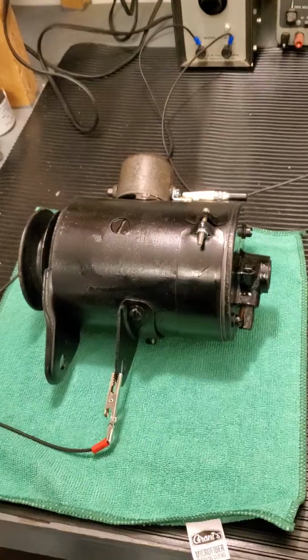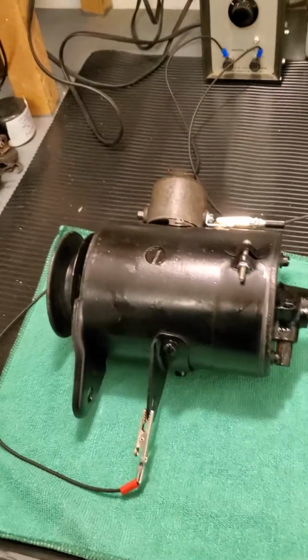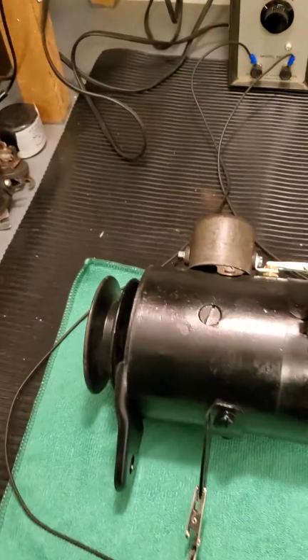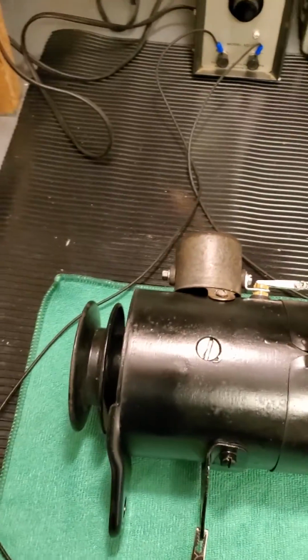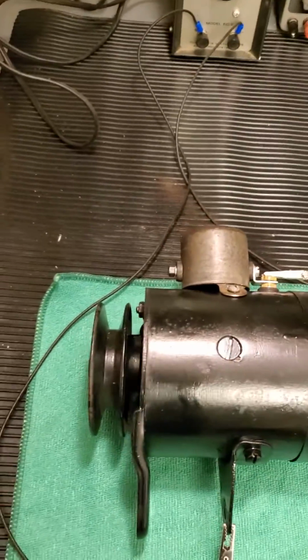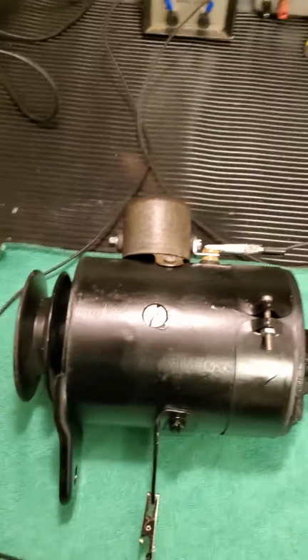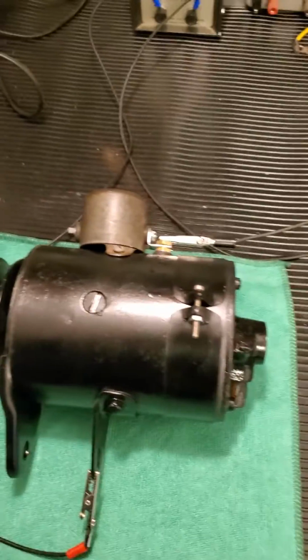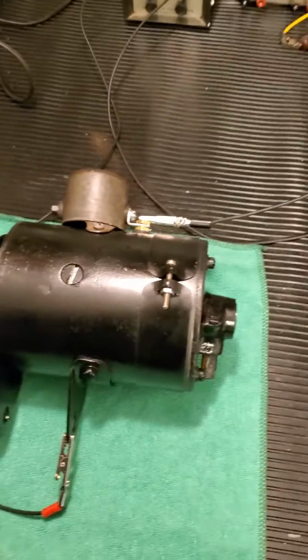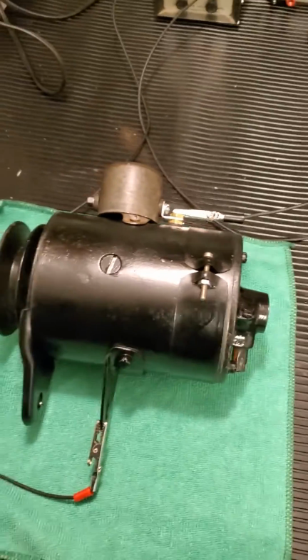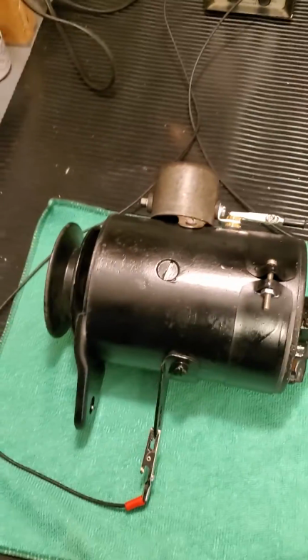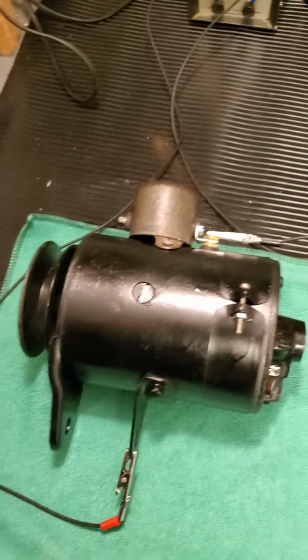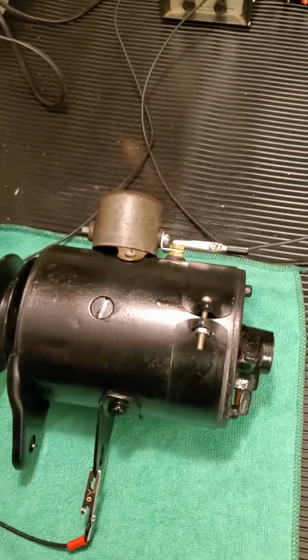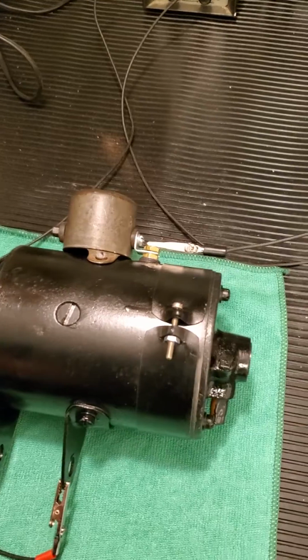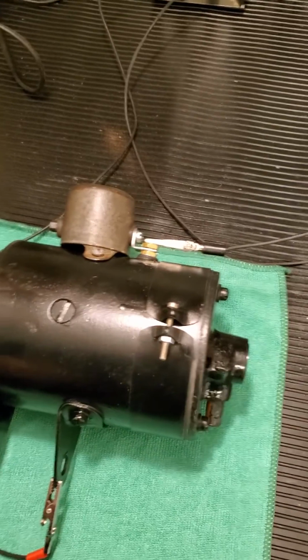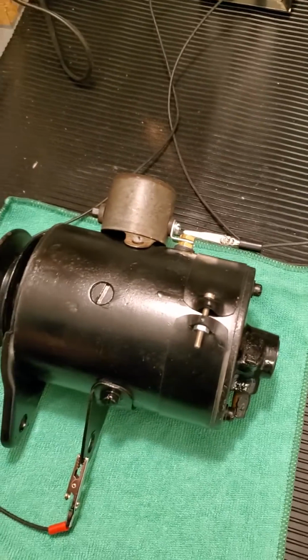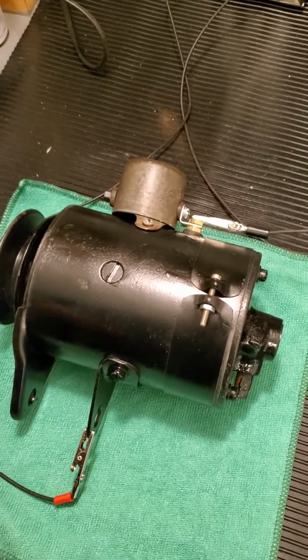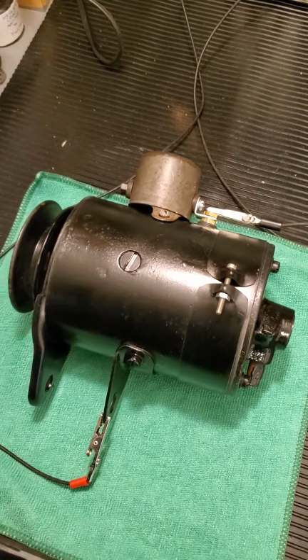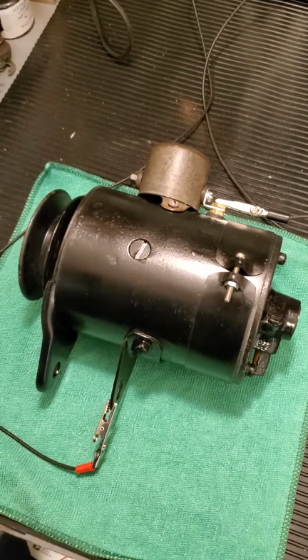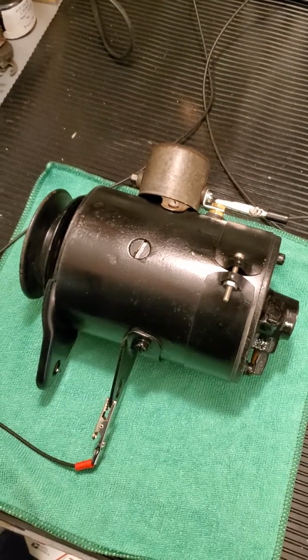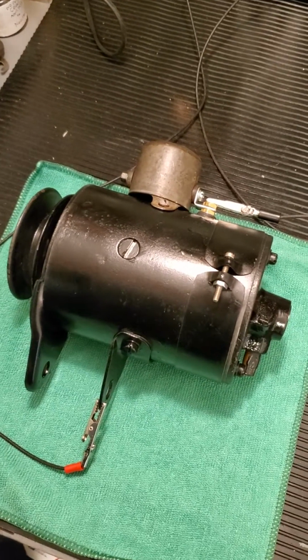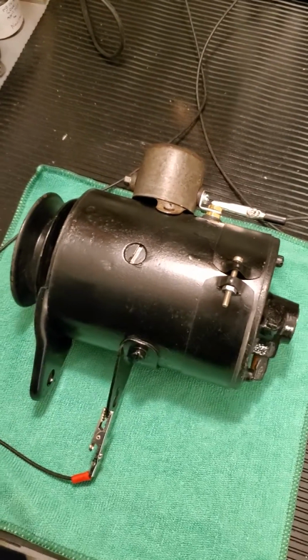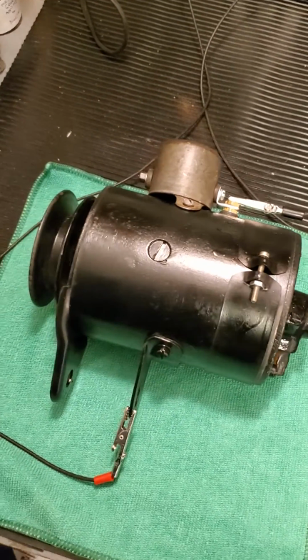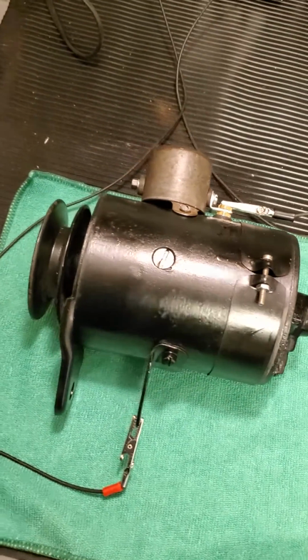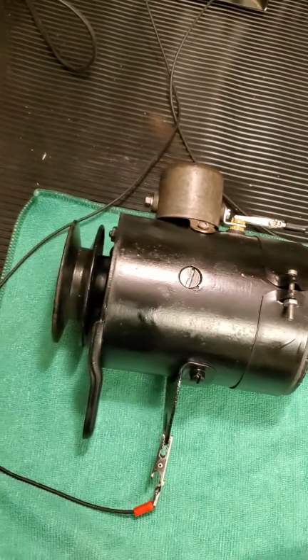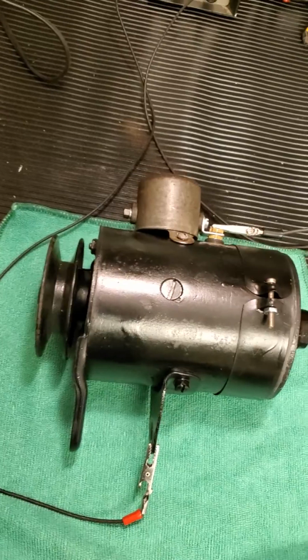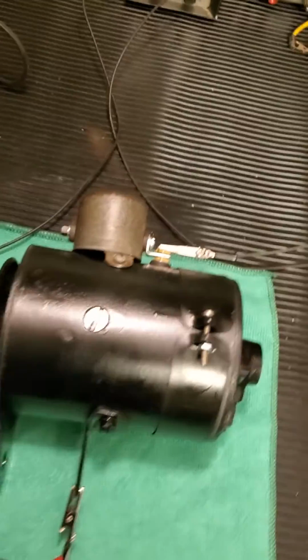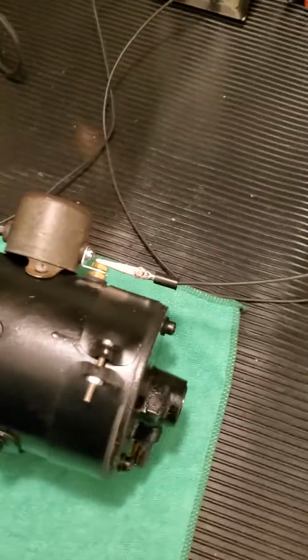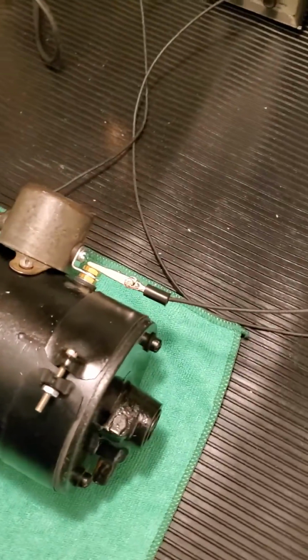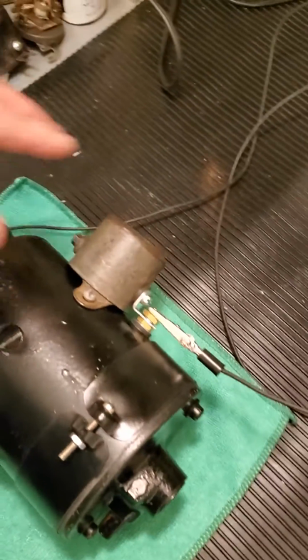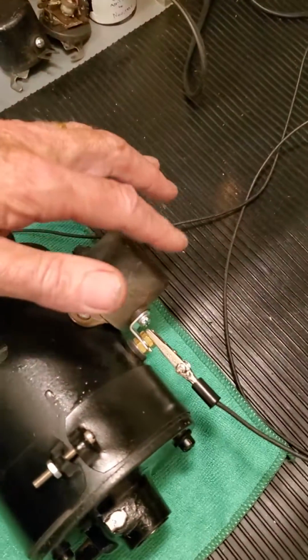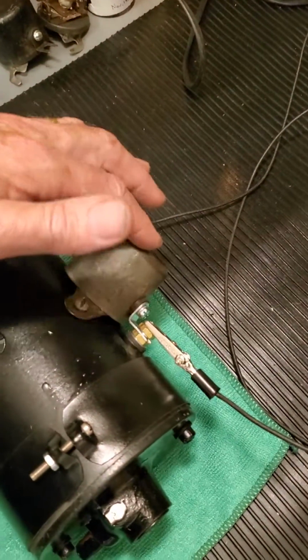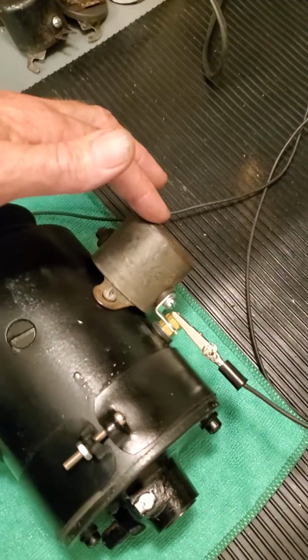Hi guys, Steve Blankert here. I thought I'd show you a Ford Model A 6-volt positive ground generator that I just finished rebuilding. This is probably about 90-some-odd years old and has an original cutout on it.